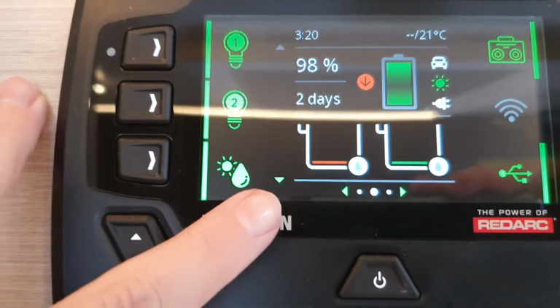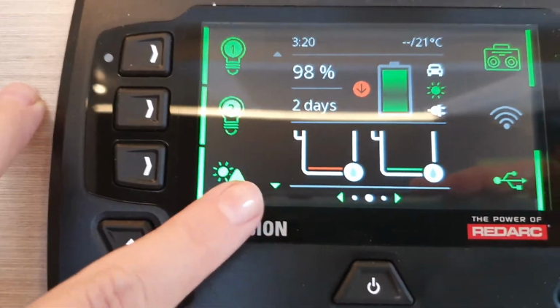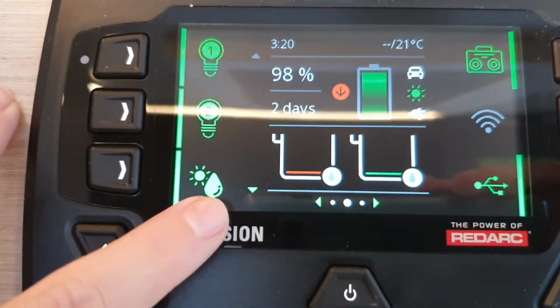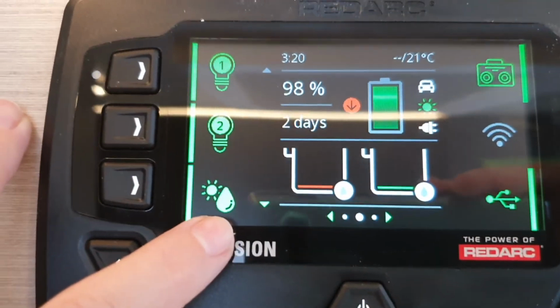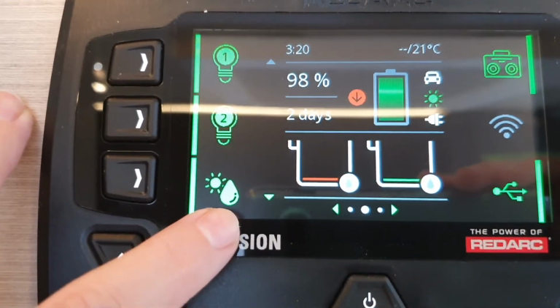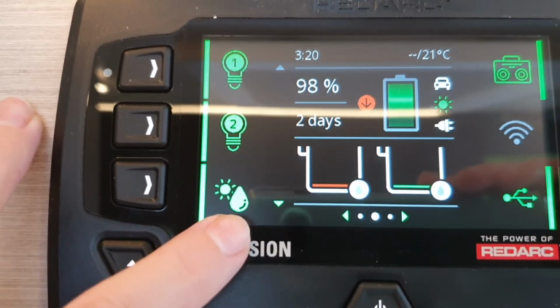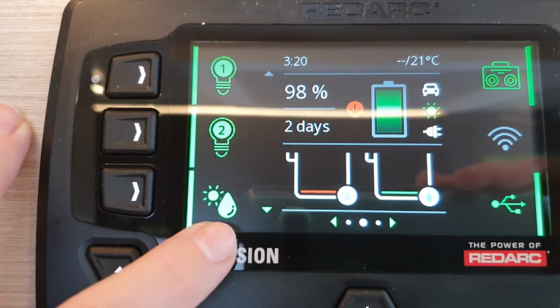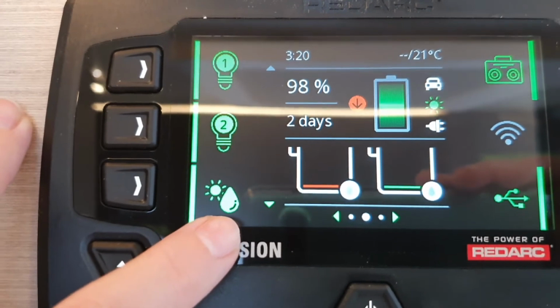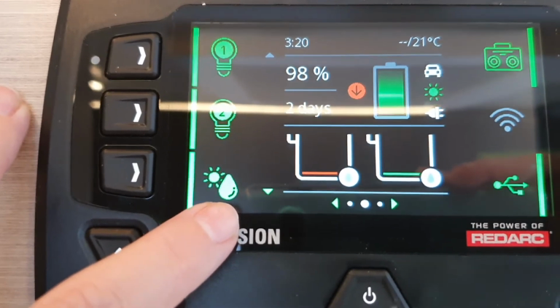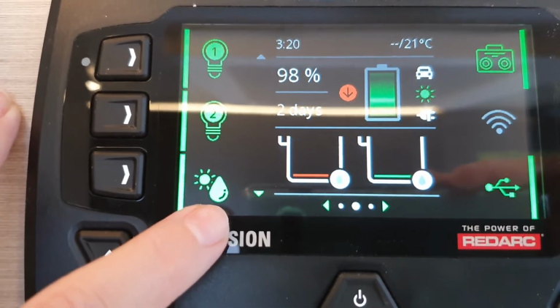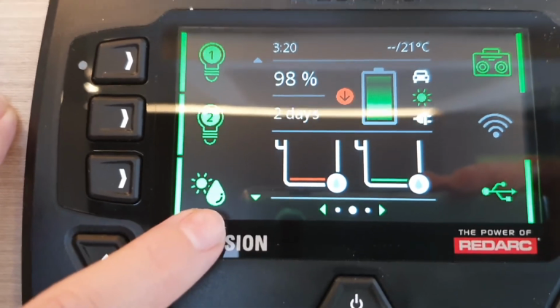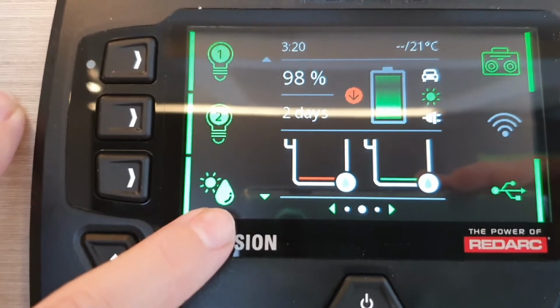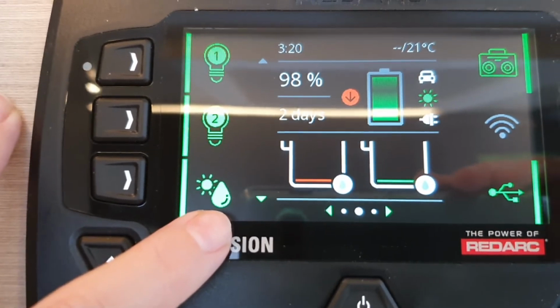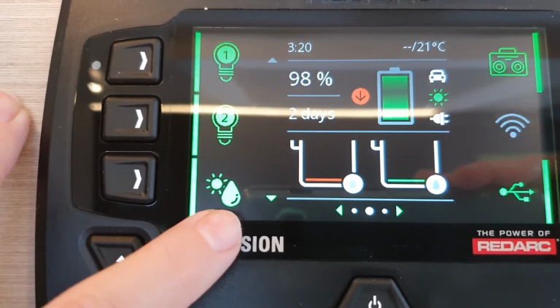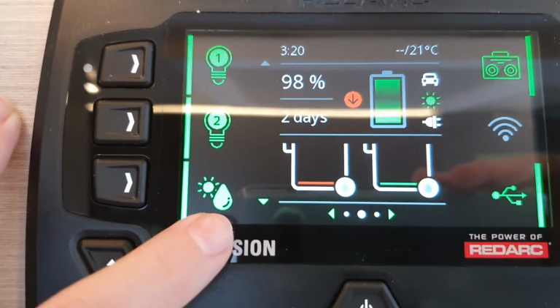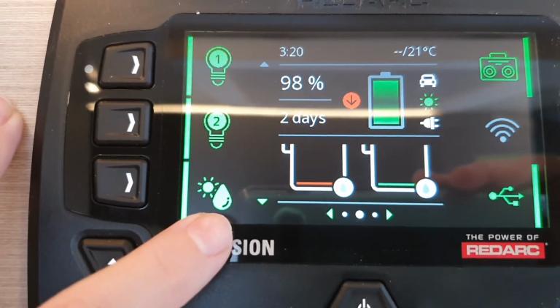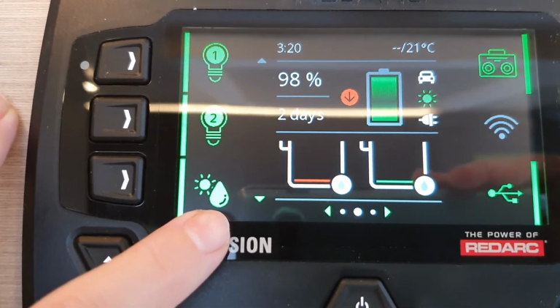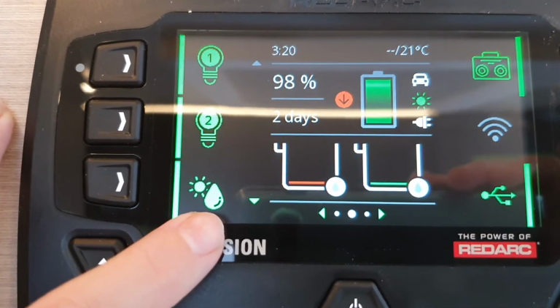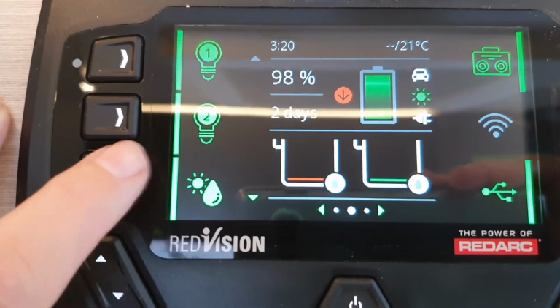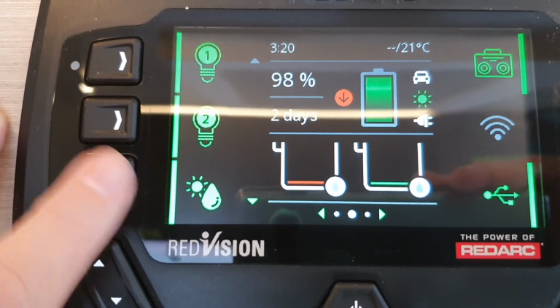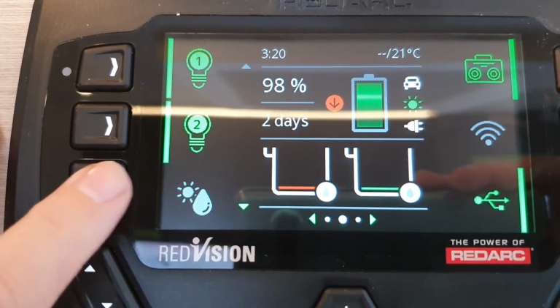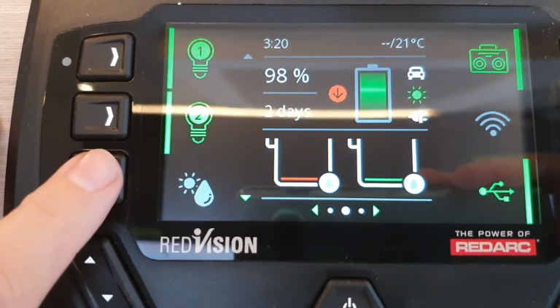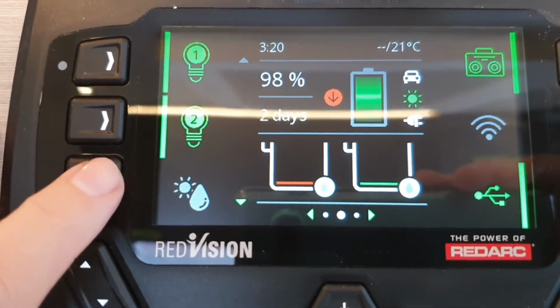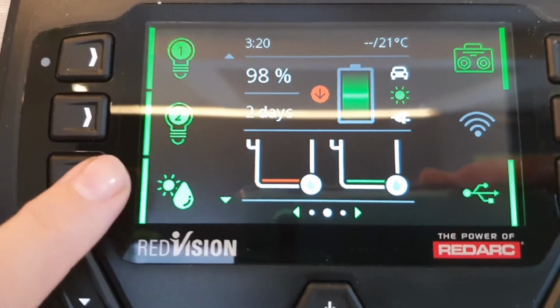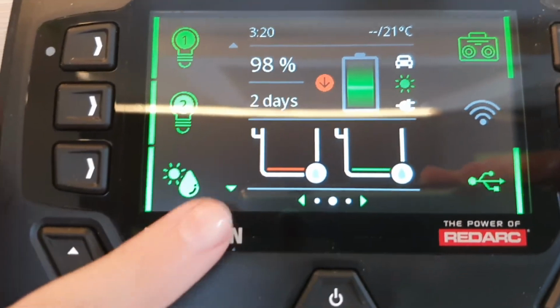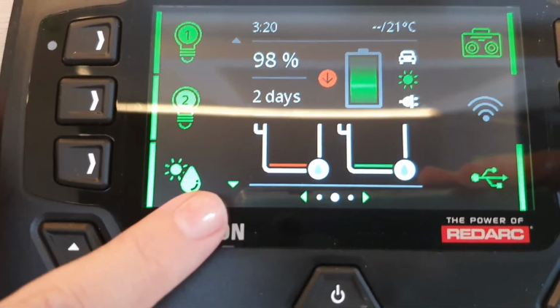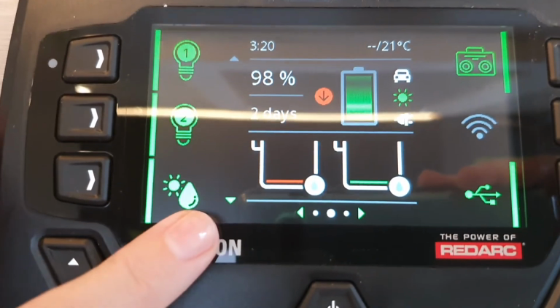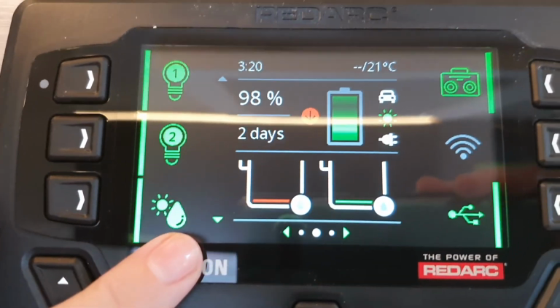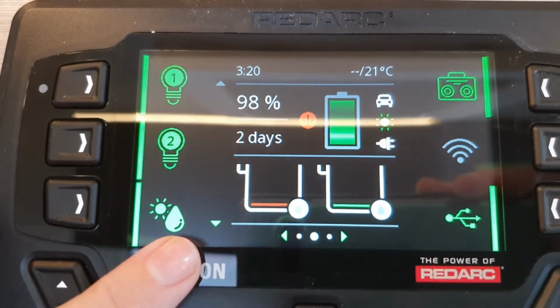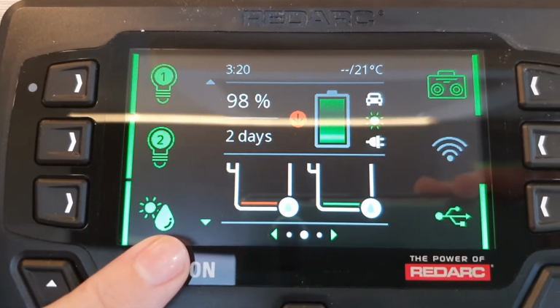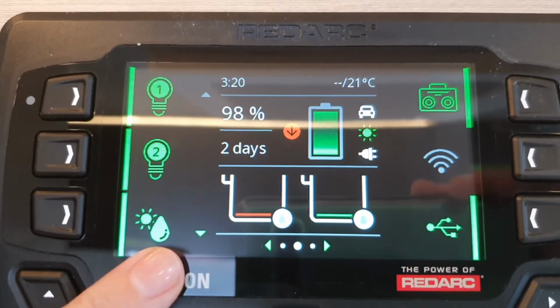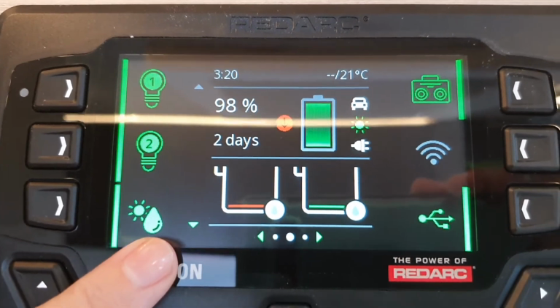This icon here is your hot water. To turn your hot water heater on and off, all you have to do is press this button here at the control panel.